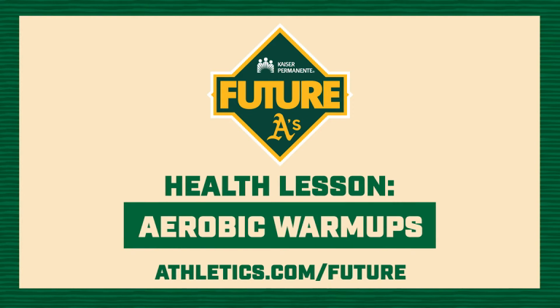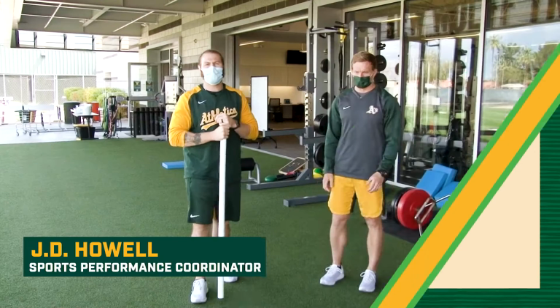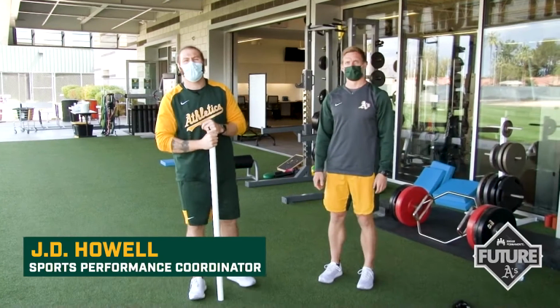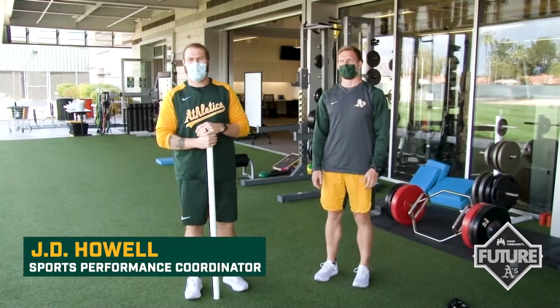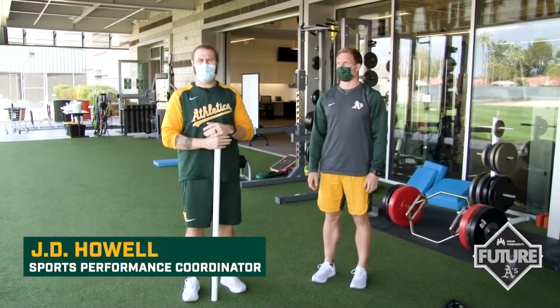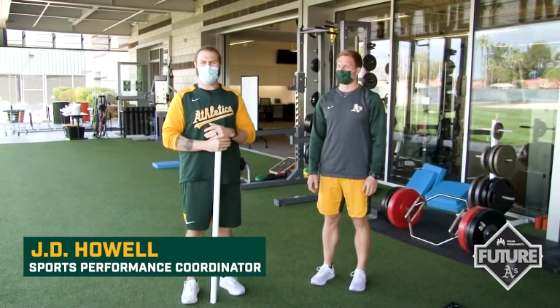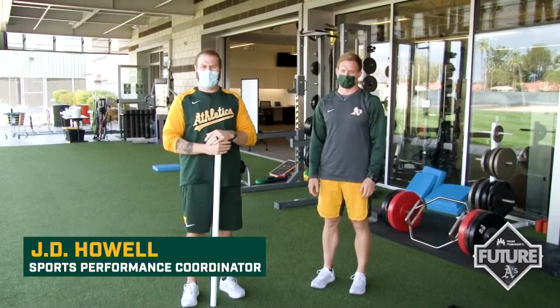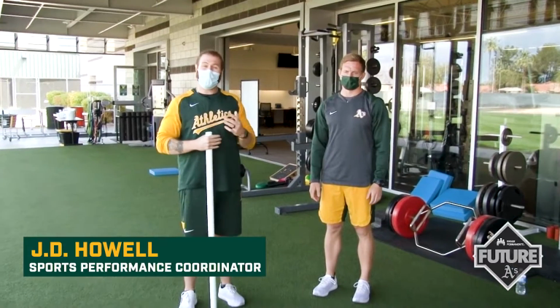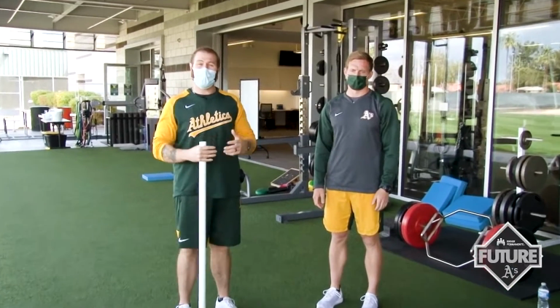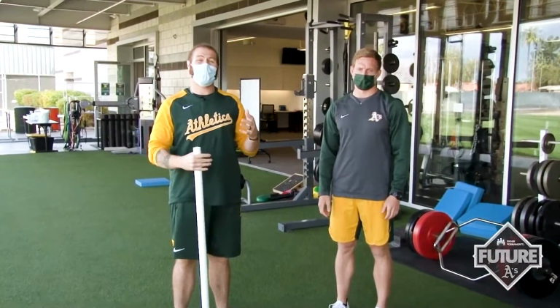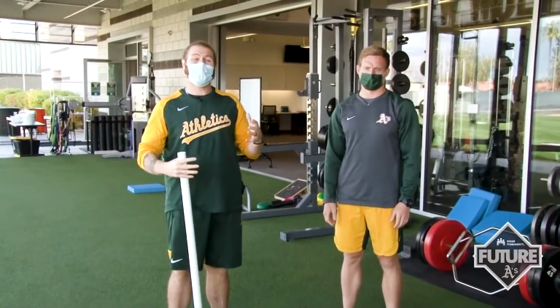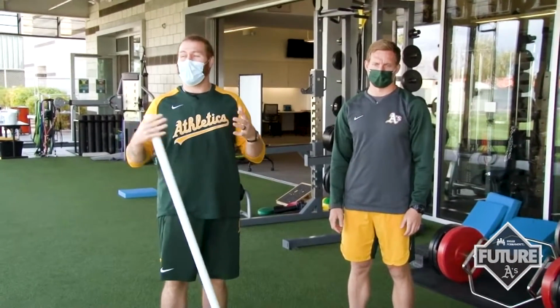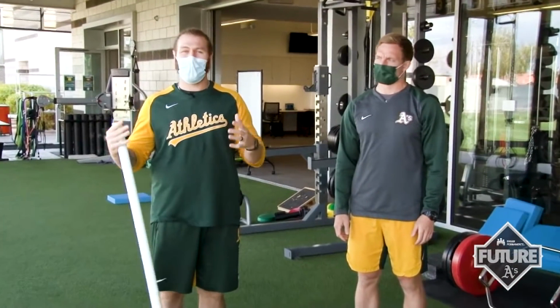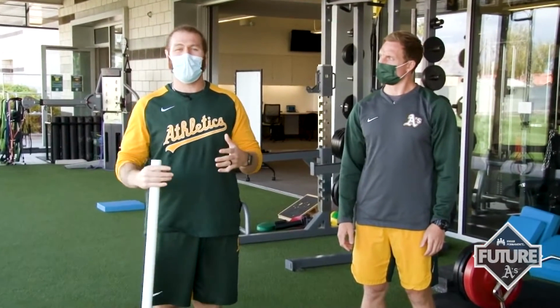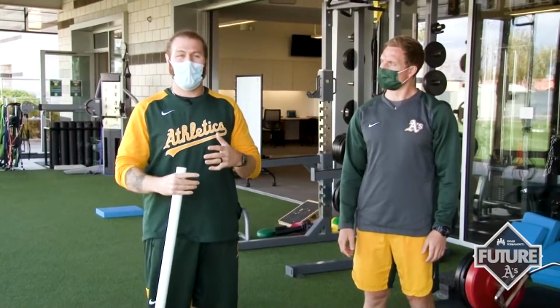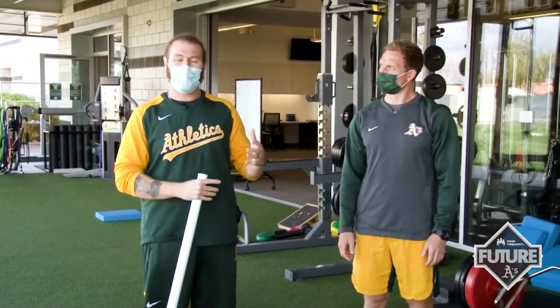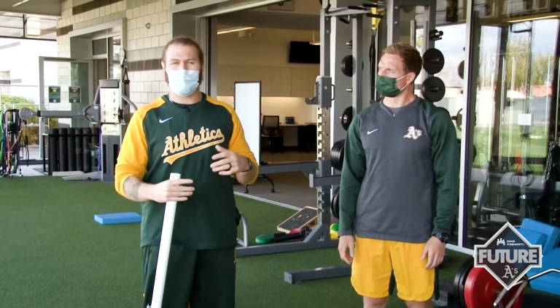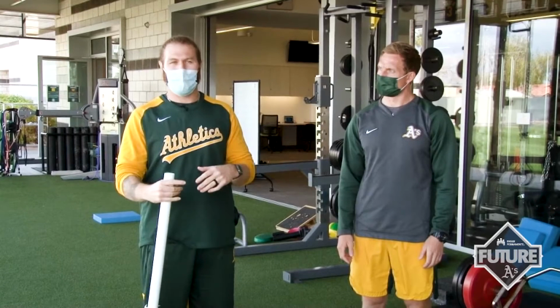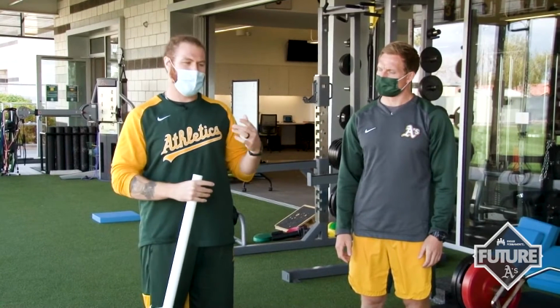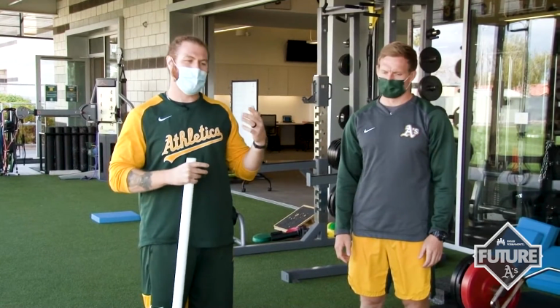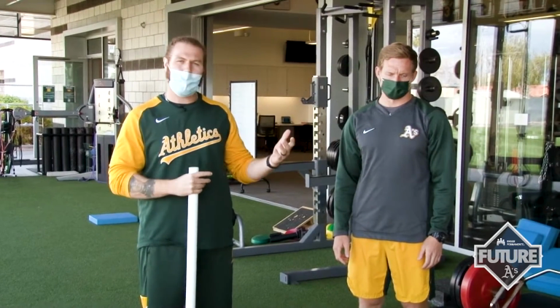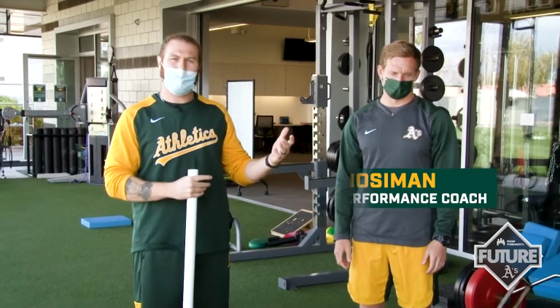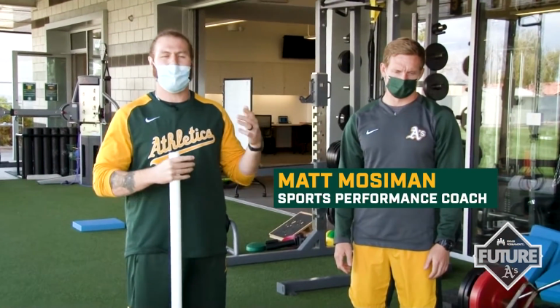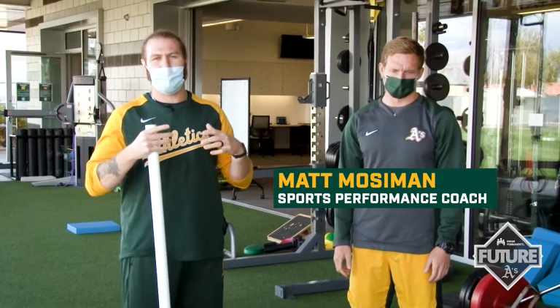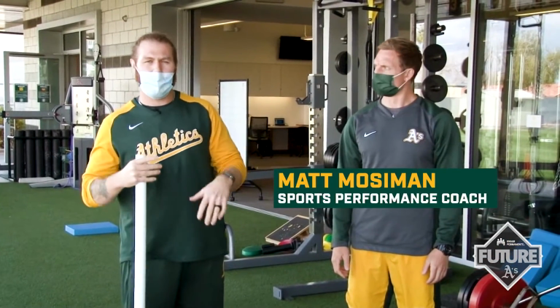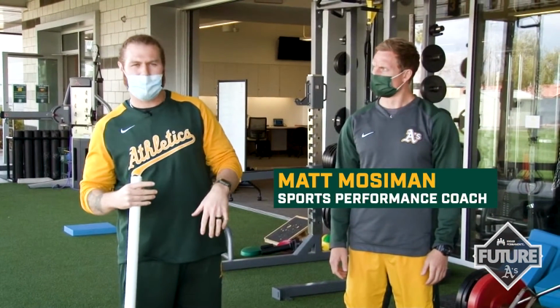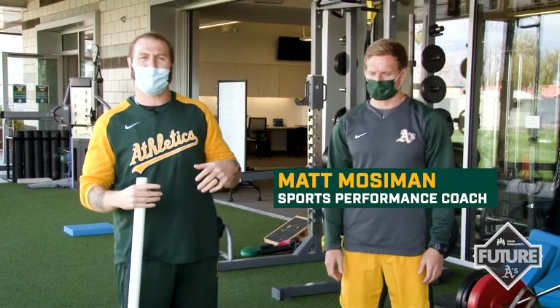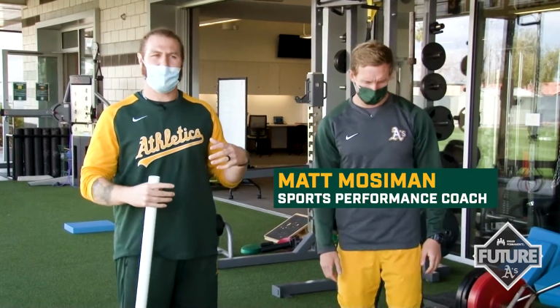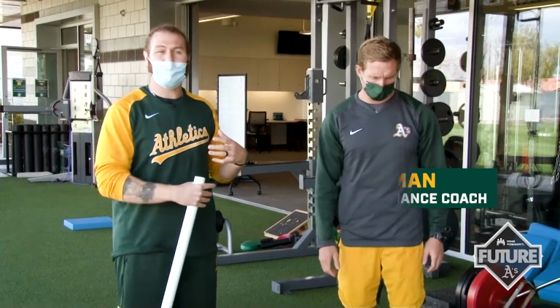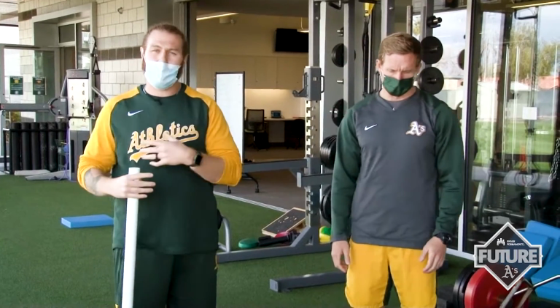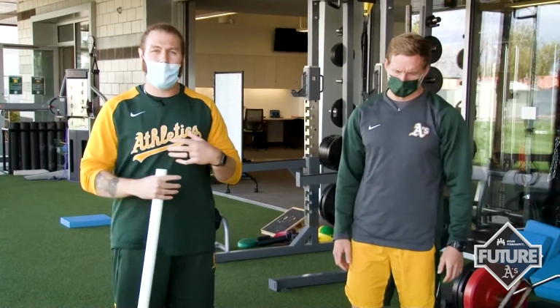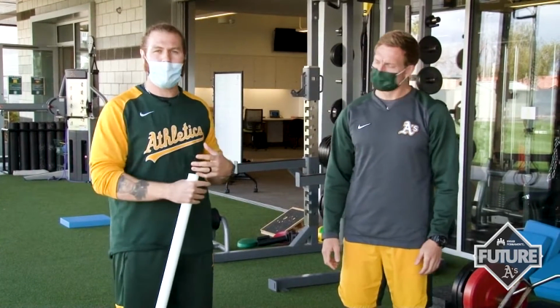One of the last things we're going to talk about is the importance of just getting your body ready, or getting your body hot to get out on the field, whether it's practice or a game. We've gone through some upper body mobility, some lower body stretching, and some trunk or core preparation.